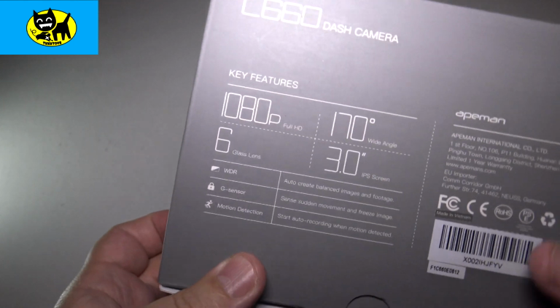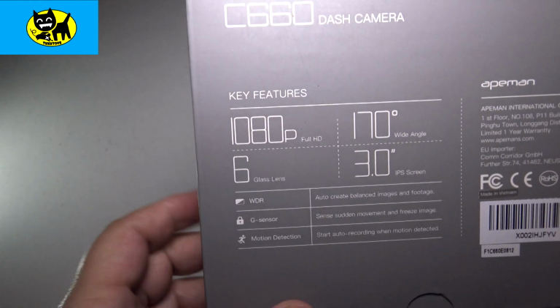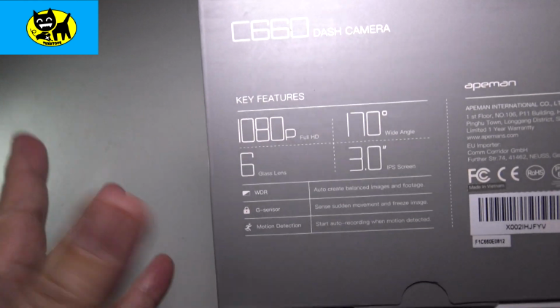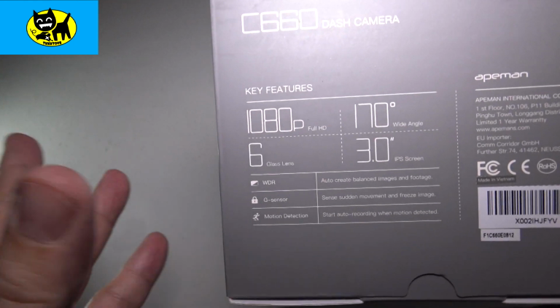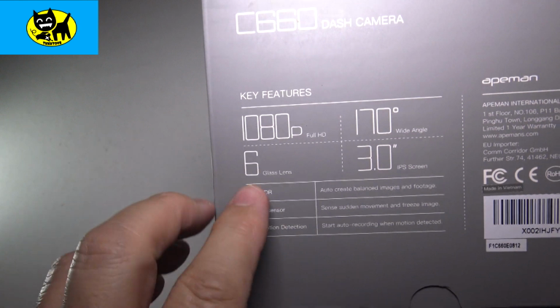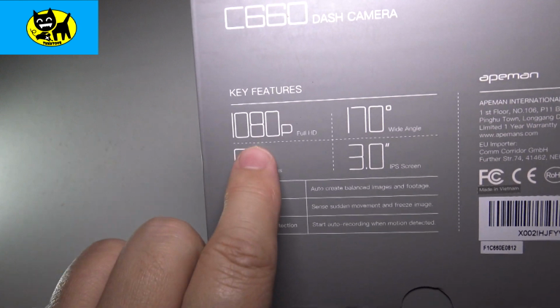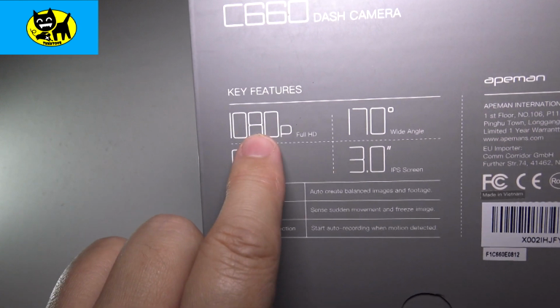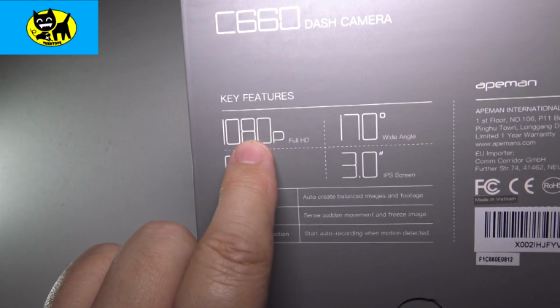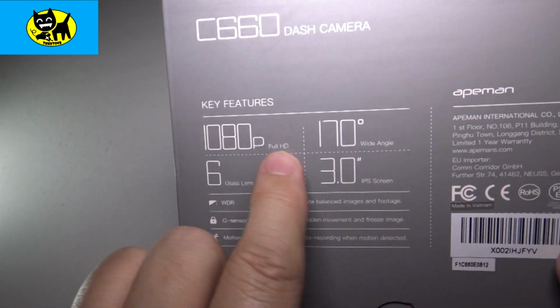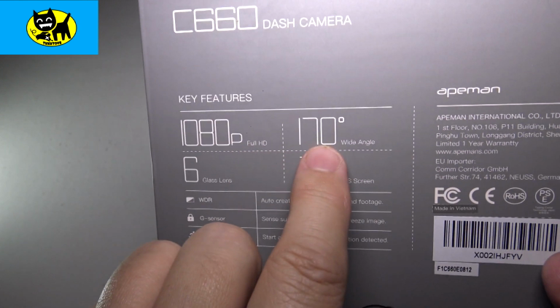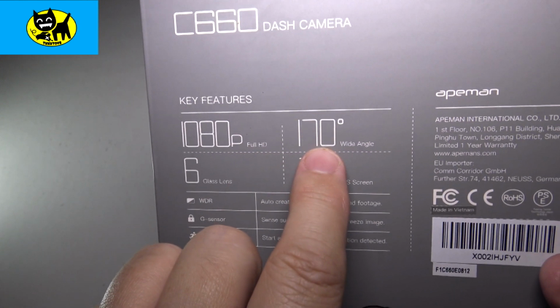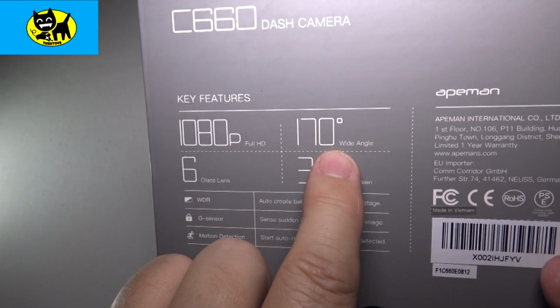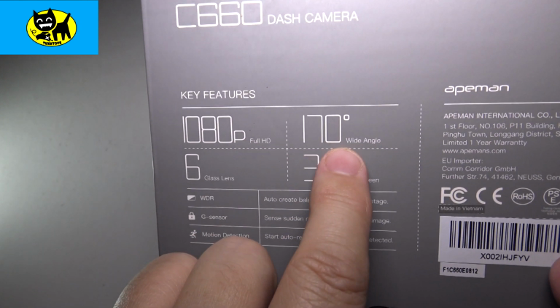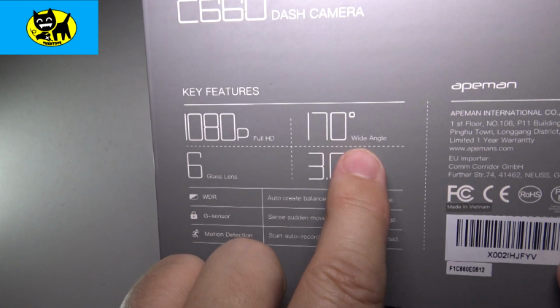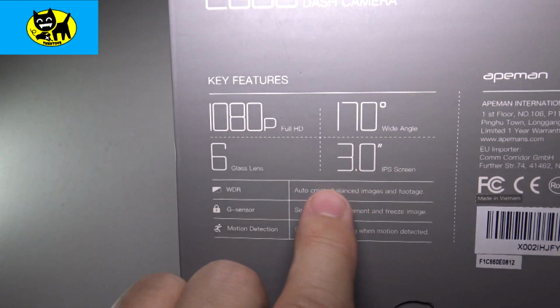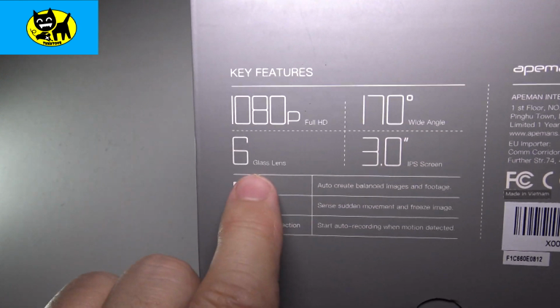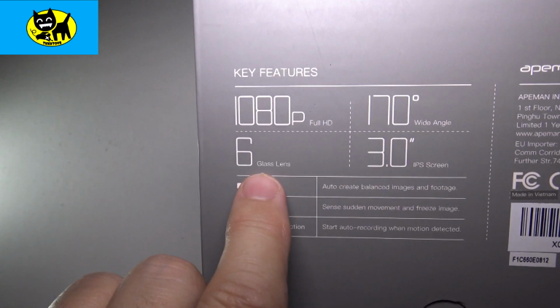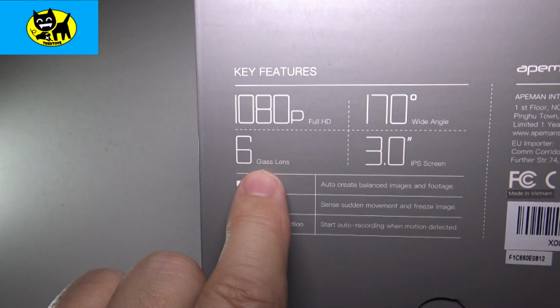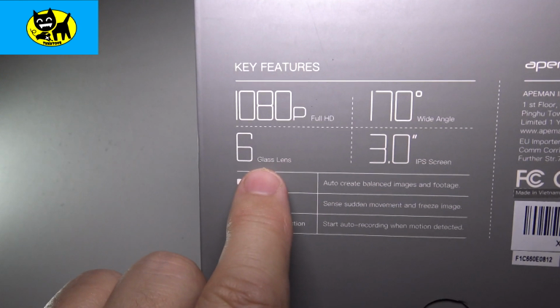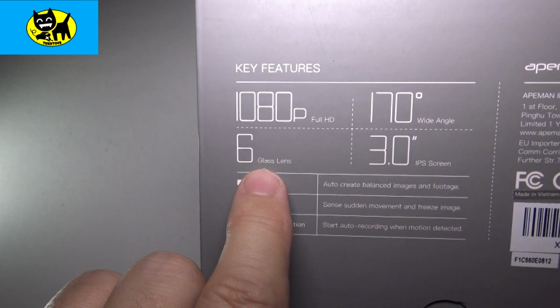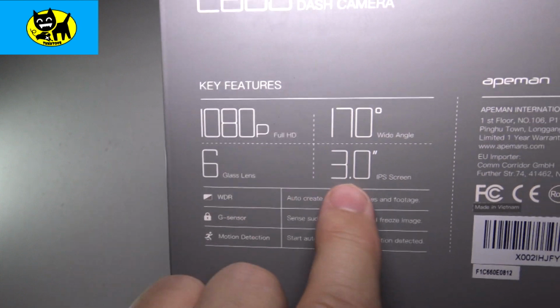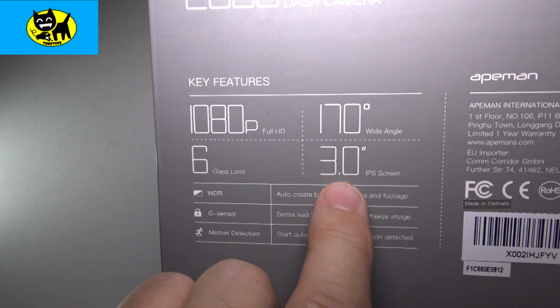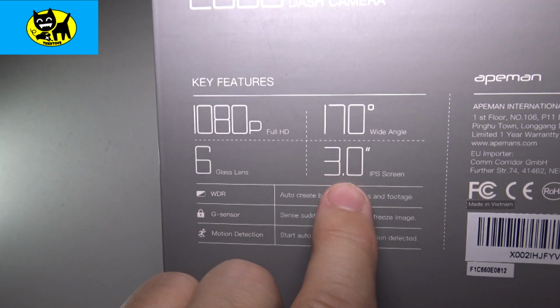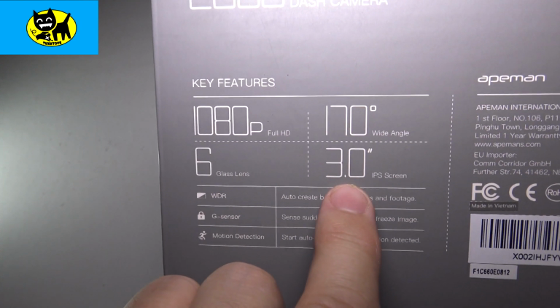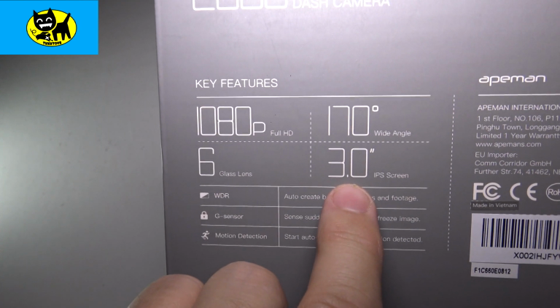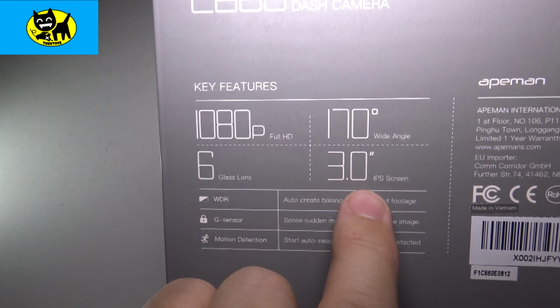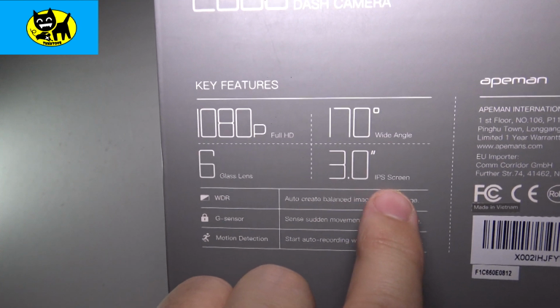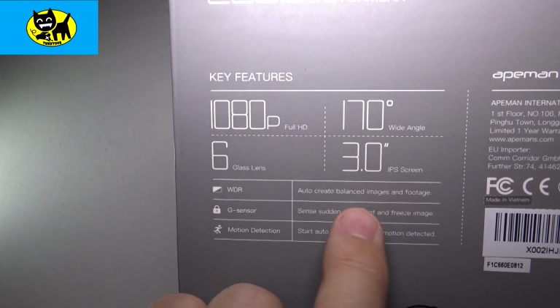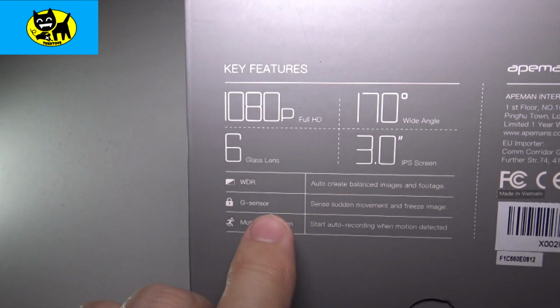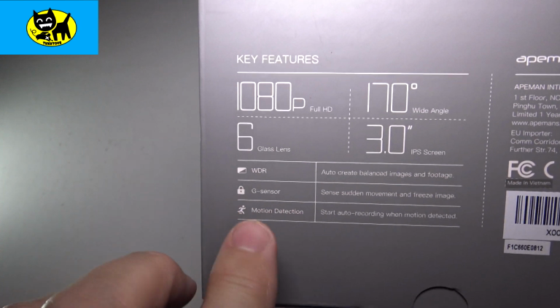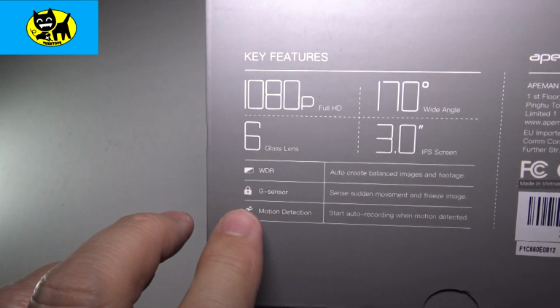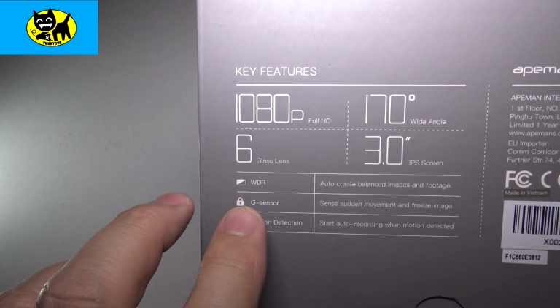On the back here, we have a few tech specs. It's 1080p, it's 170 degrees wide angle. It has six glass lenses, and it is a 3.0 IPS screen.